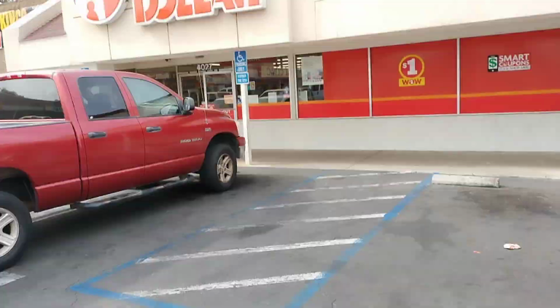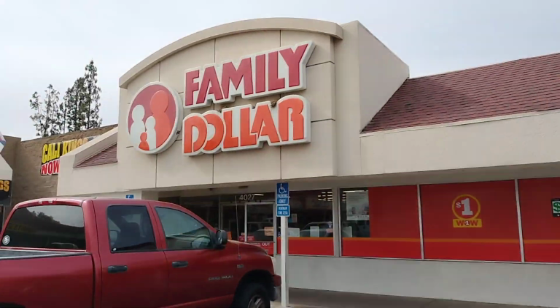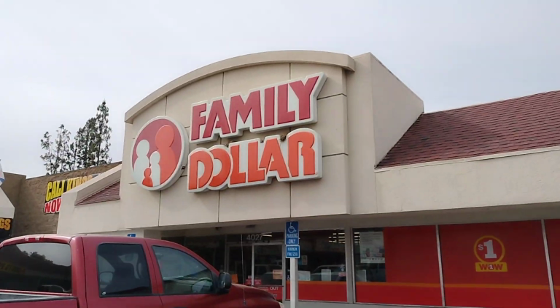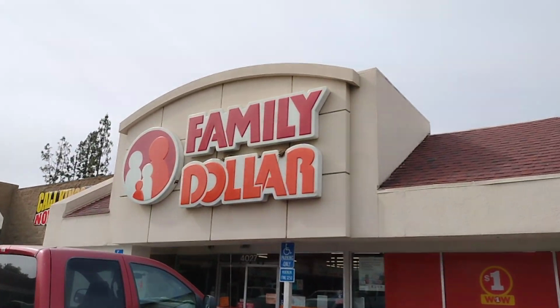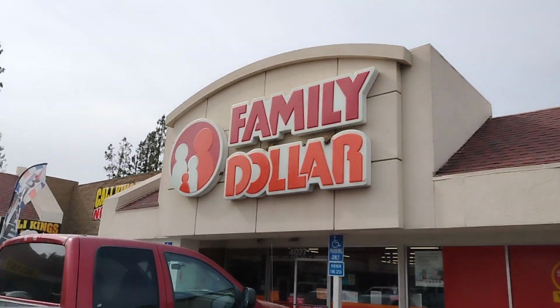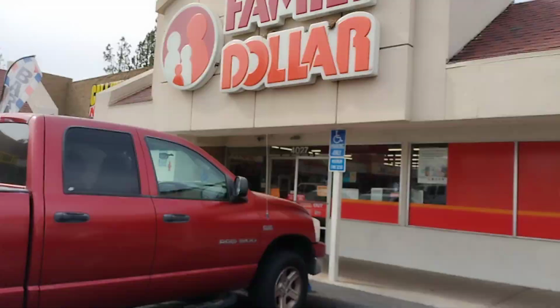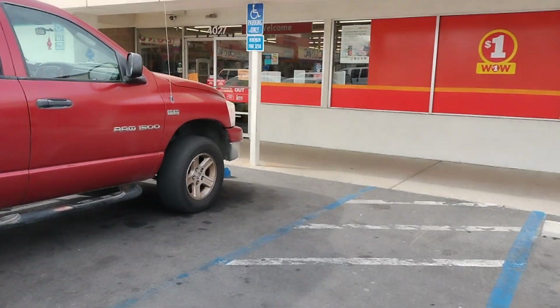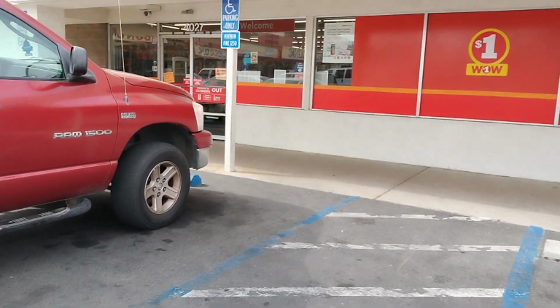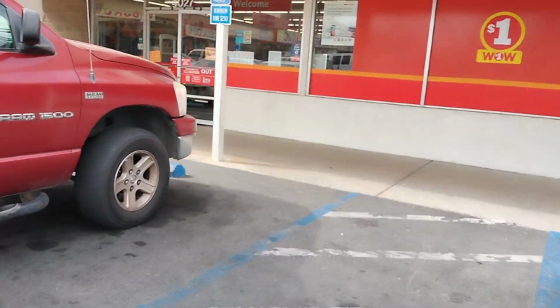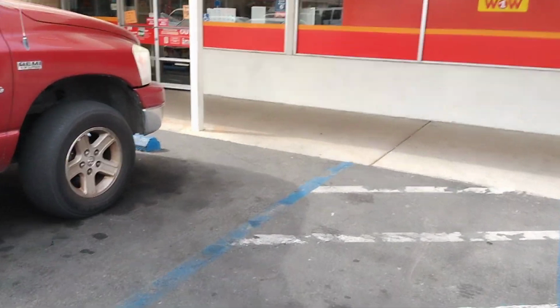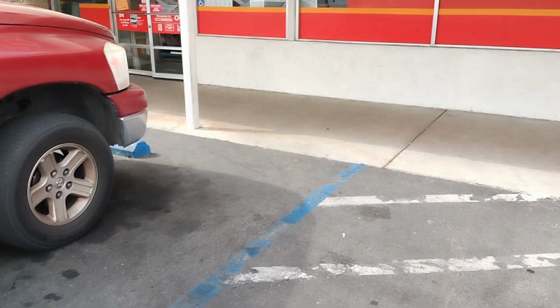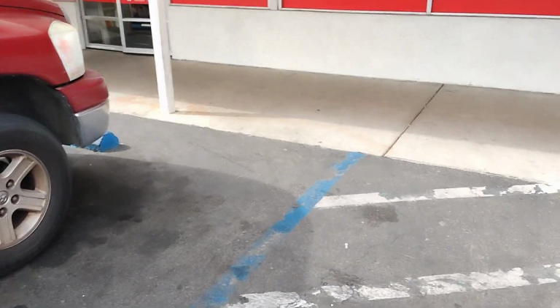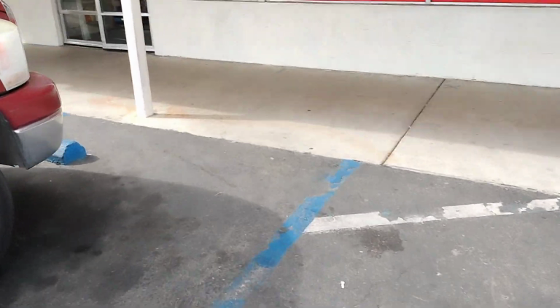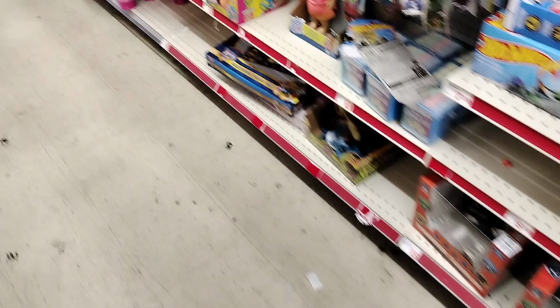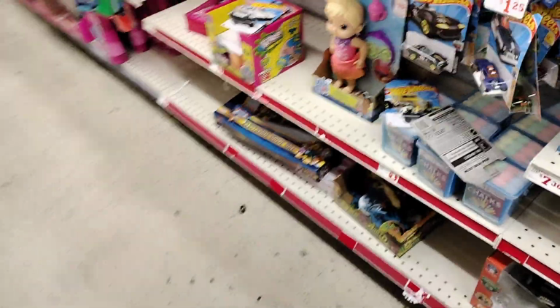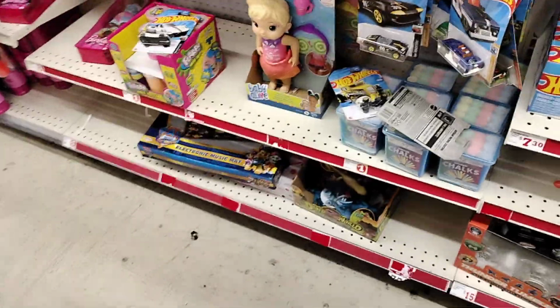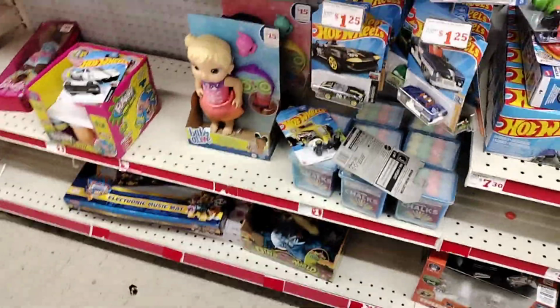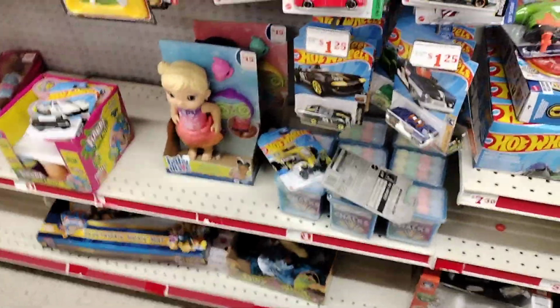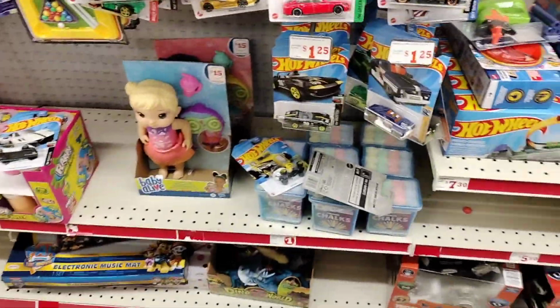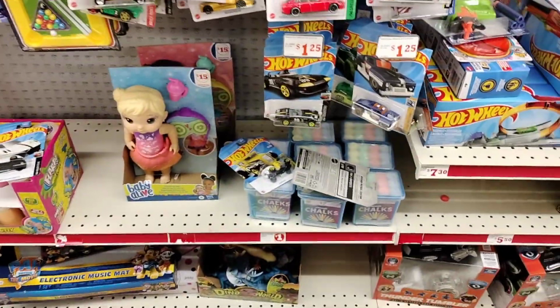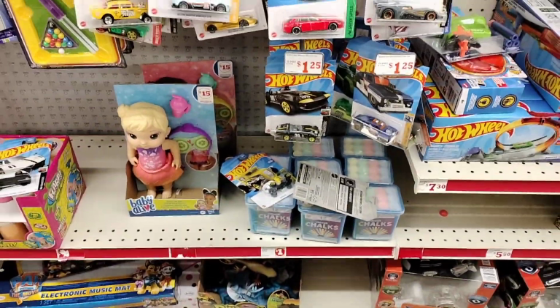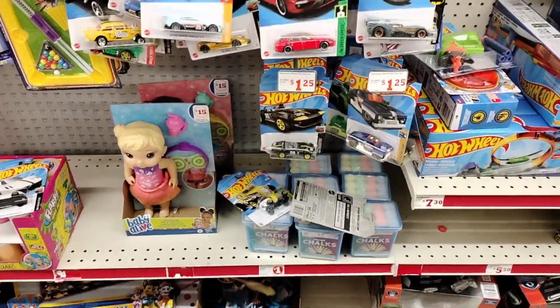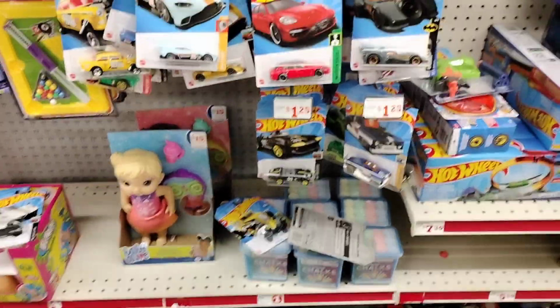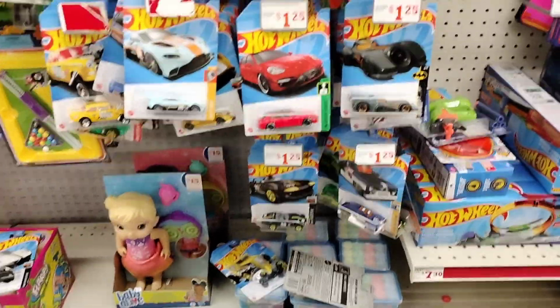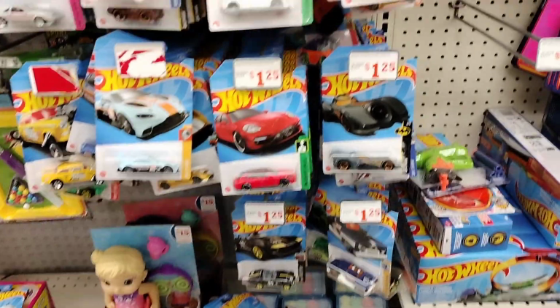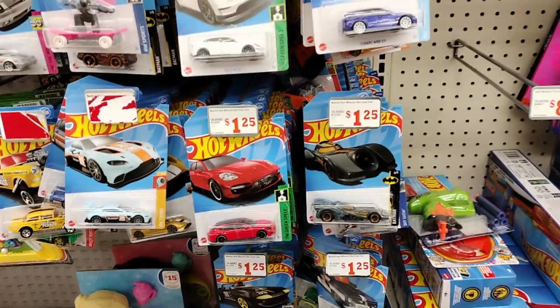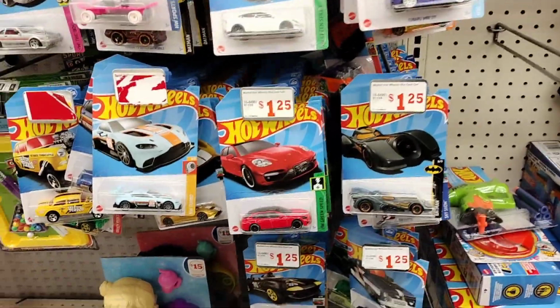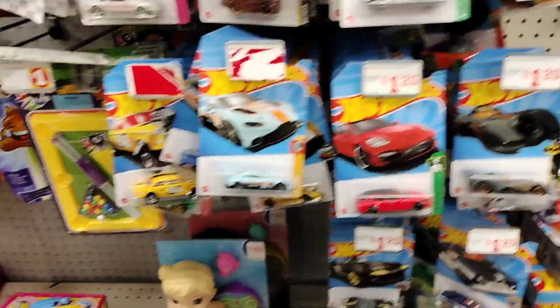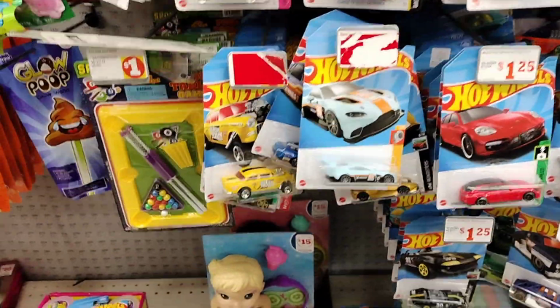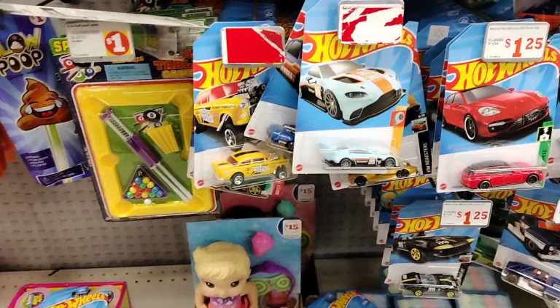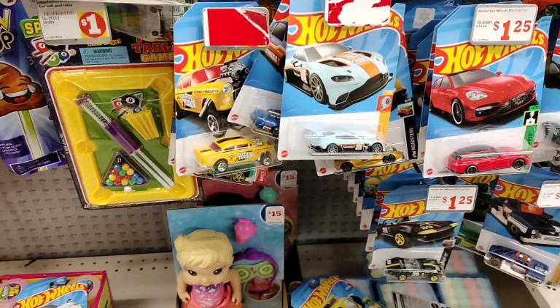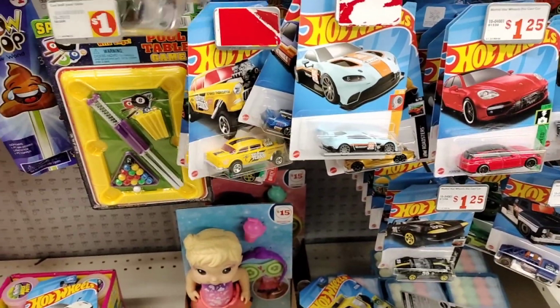Alright guys, Family Dollar hot wheel hunt, let's do it! See what they got, guys, let's go. We have a little fresh restart, let's check it out.